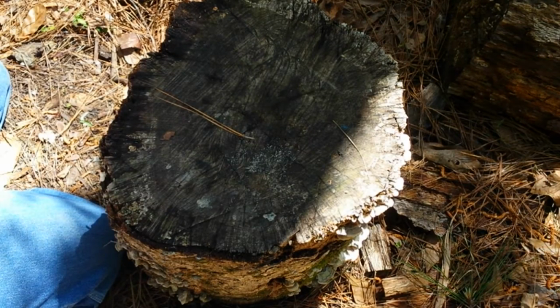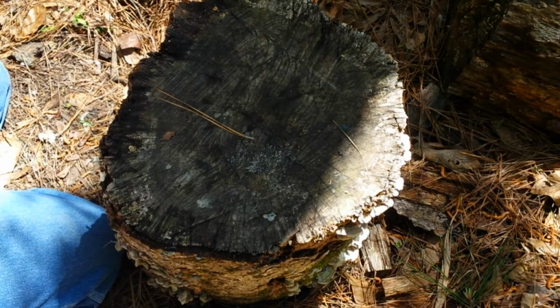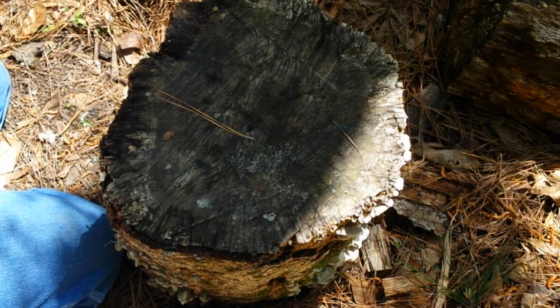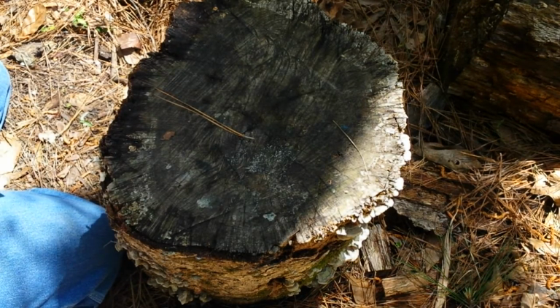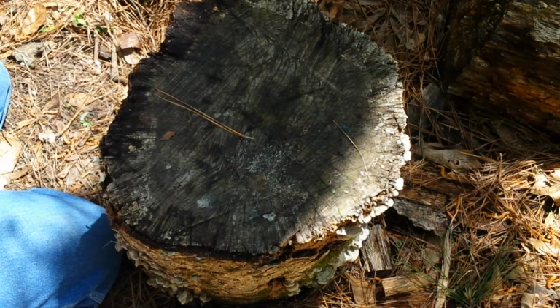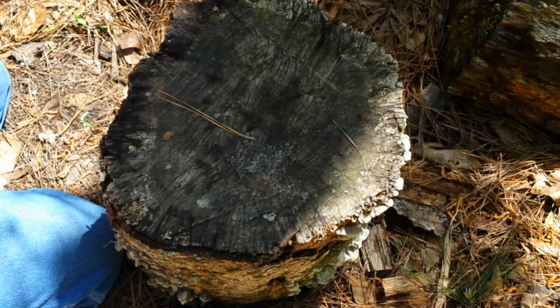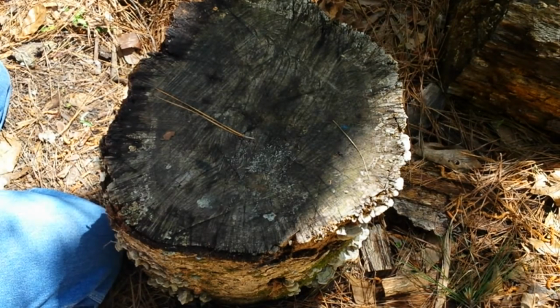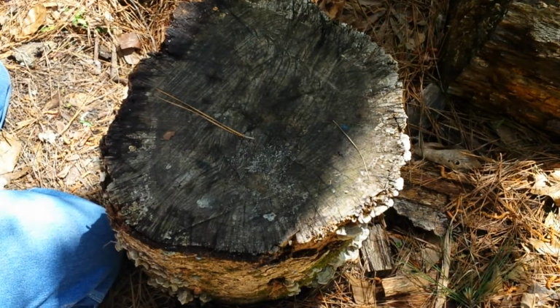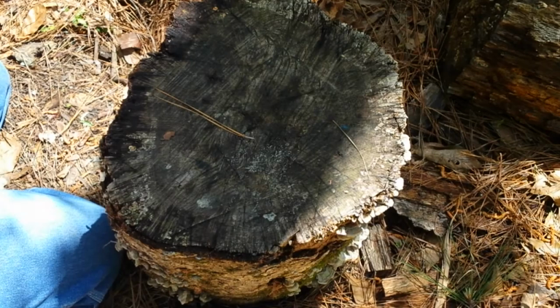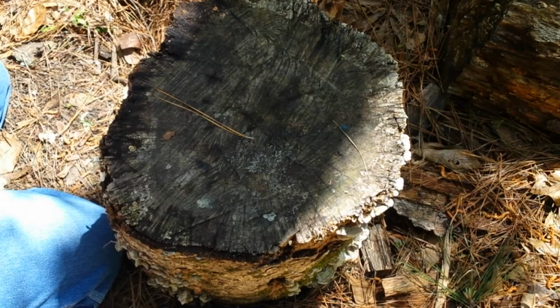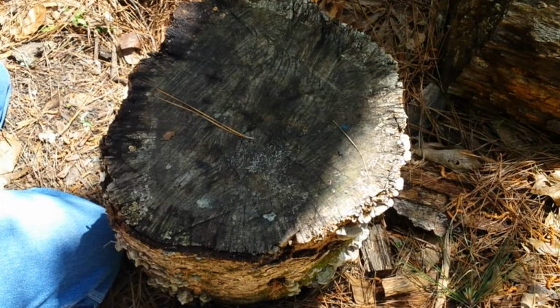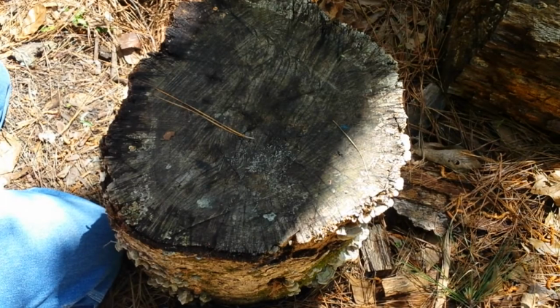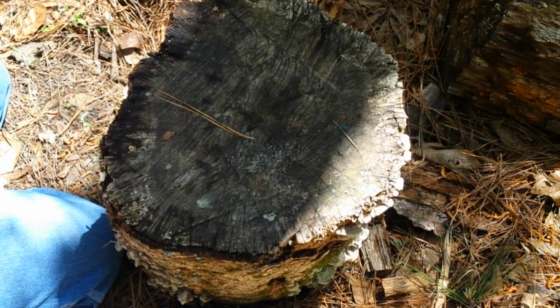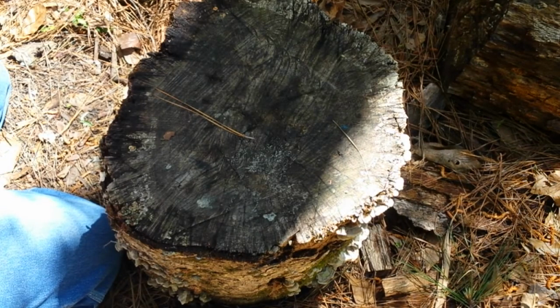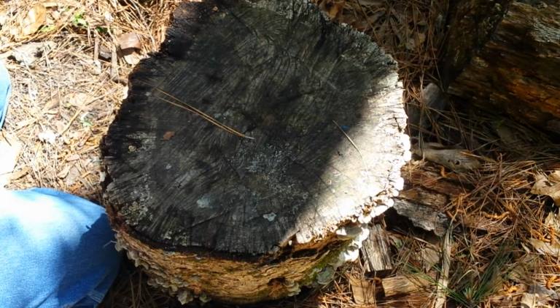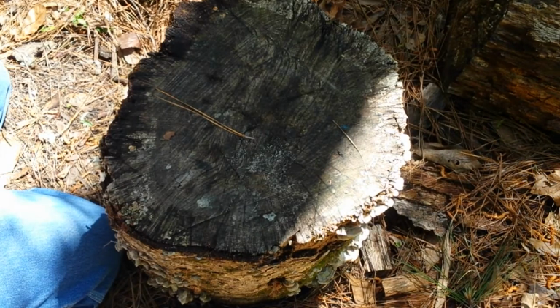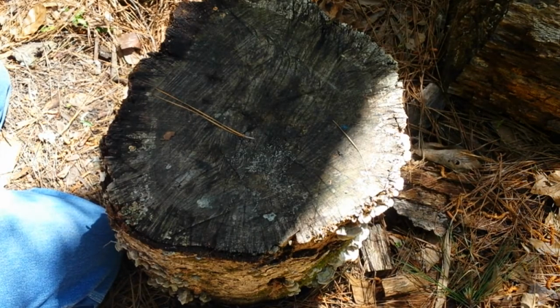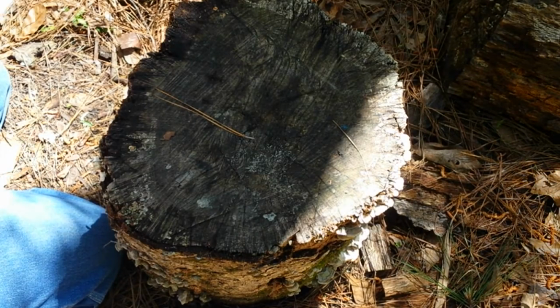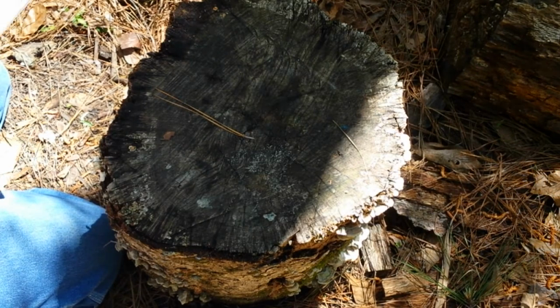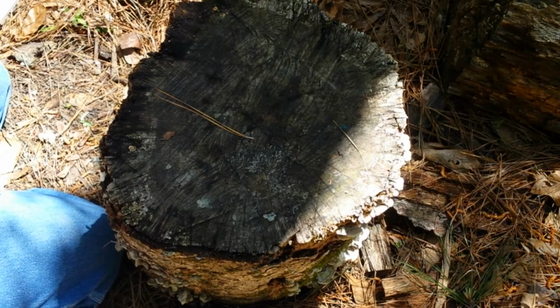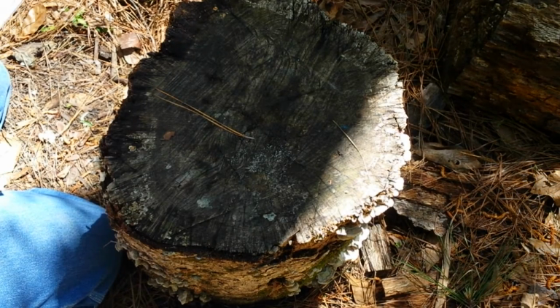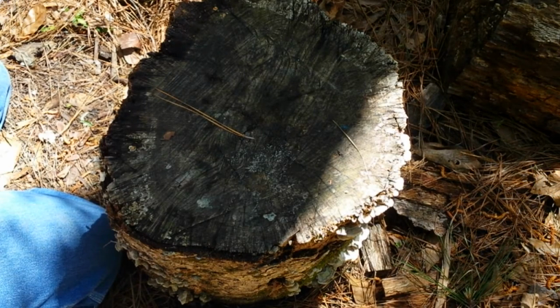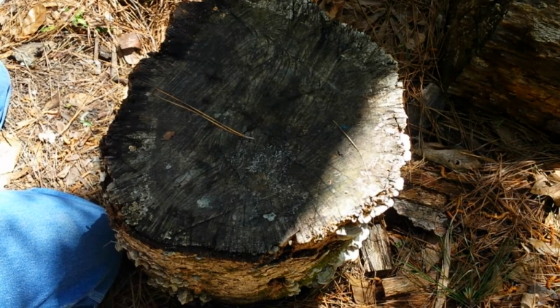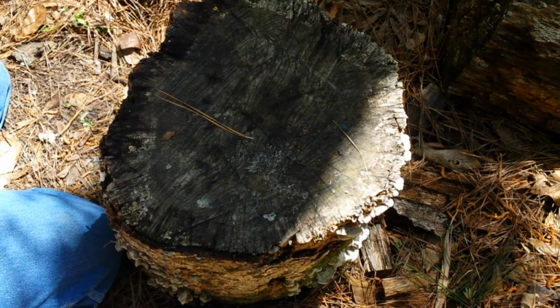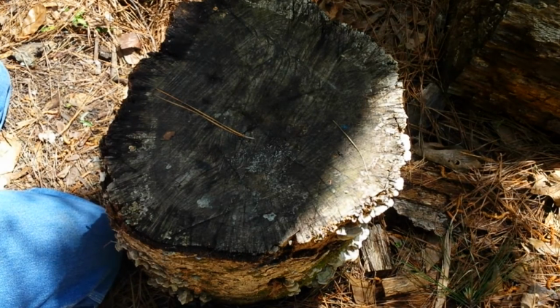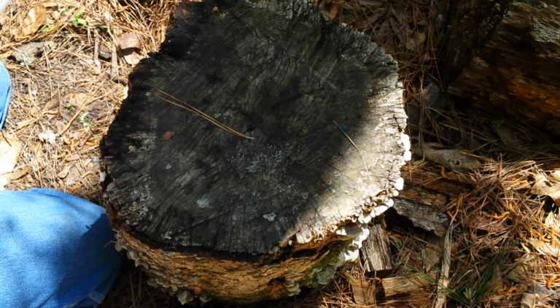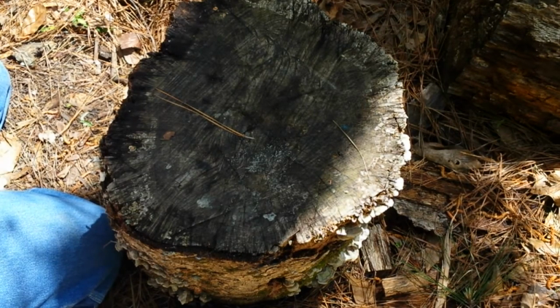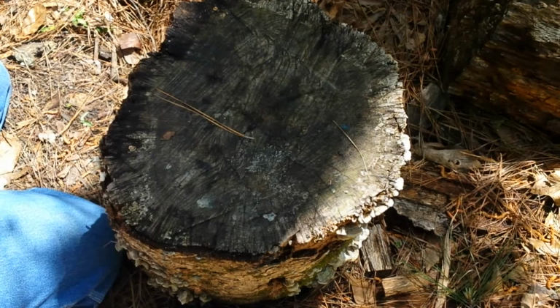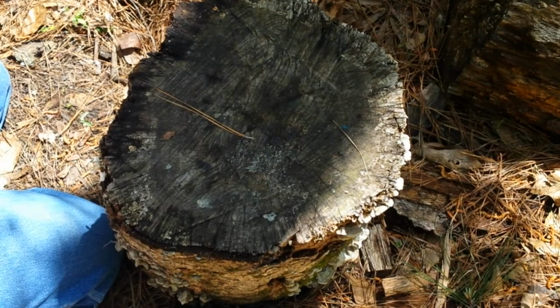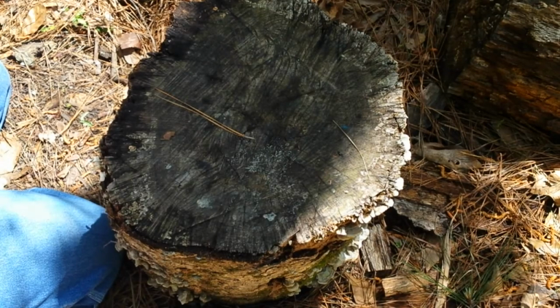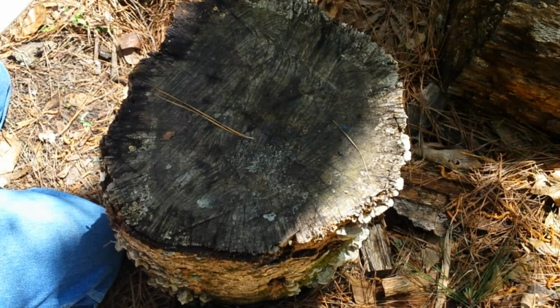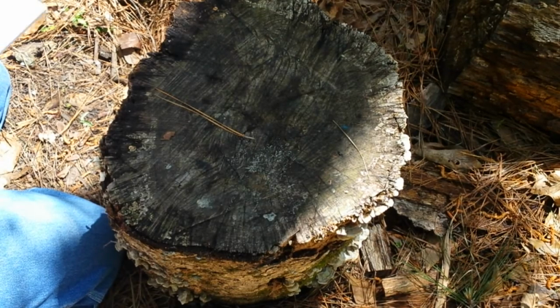Well howdy everybody, I had a trip to Walmart today with my wife and I made a few good finds, so I thought I'd share them with you.